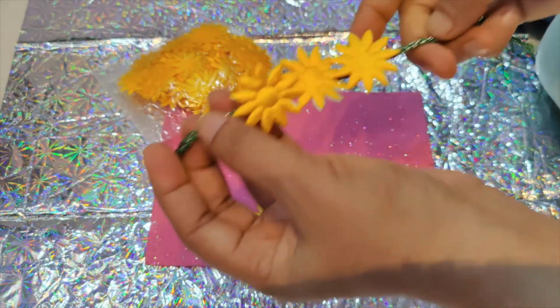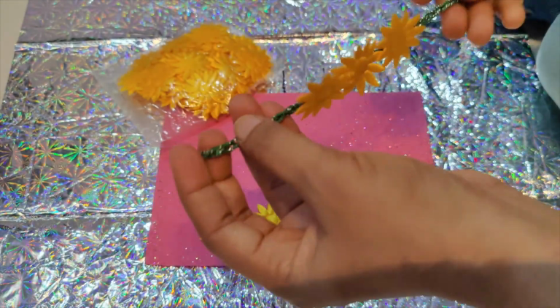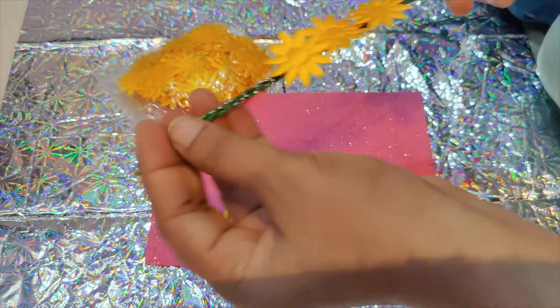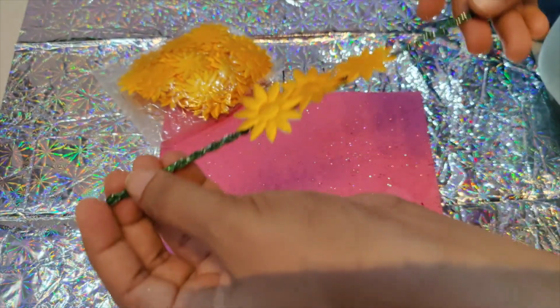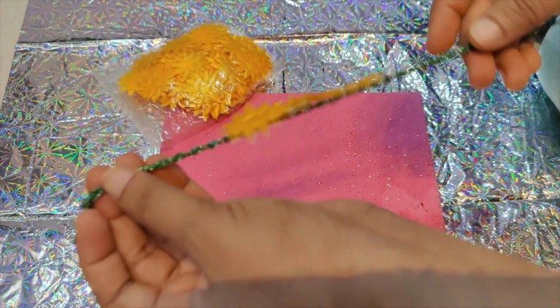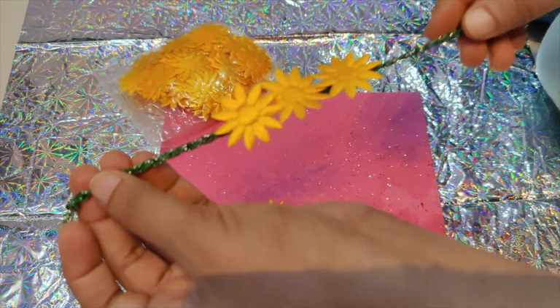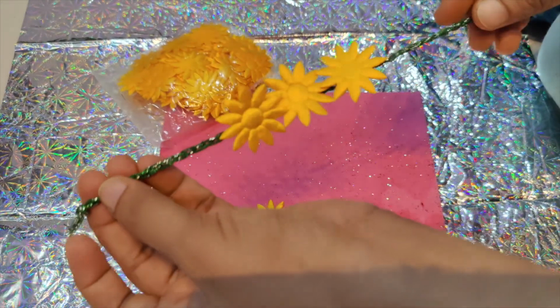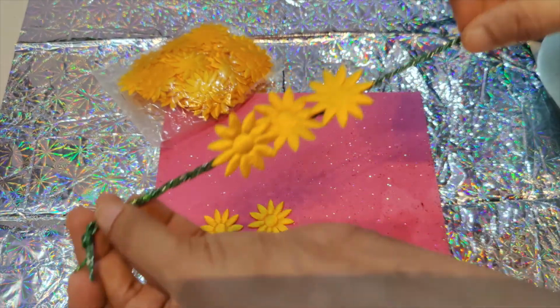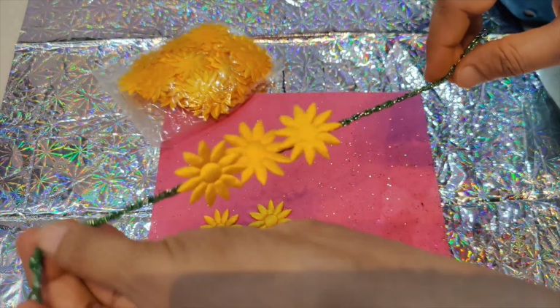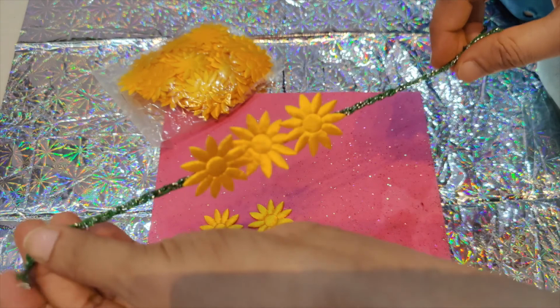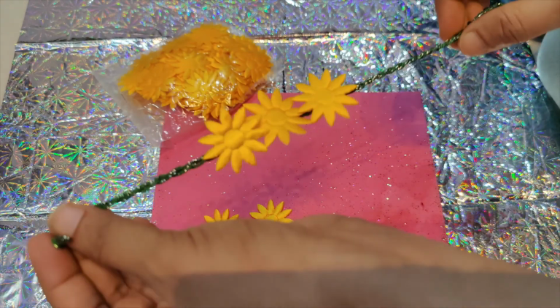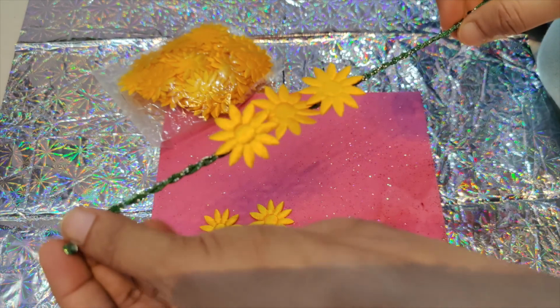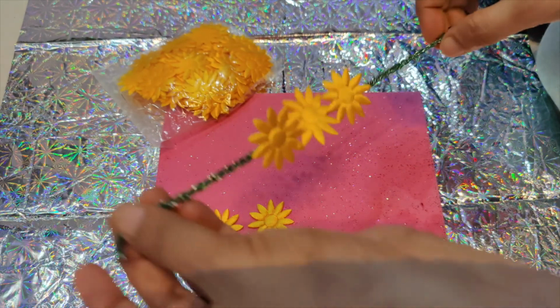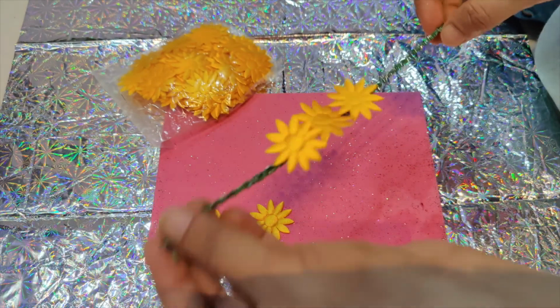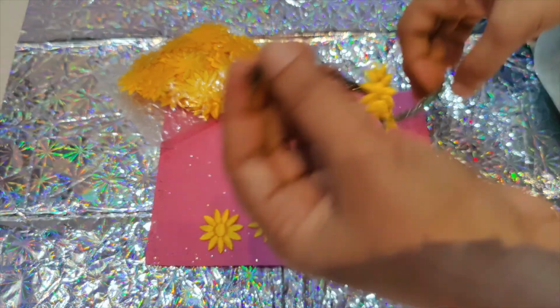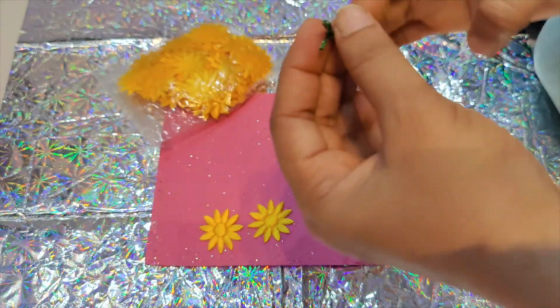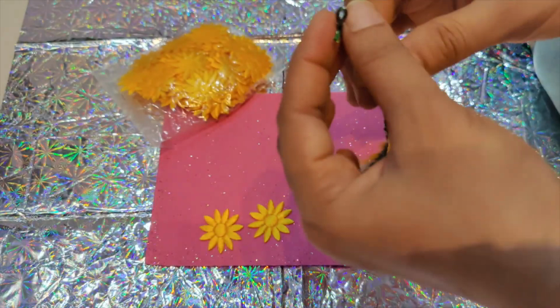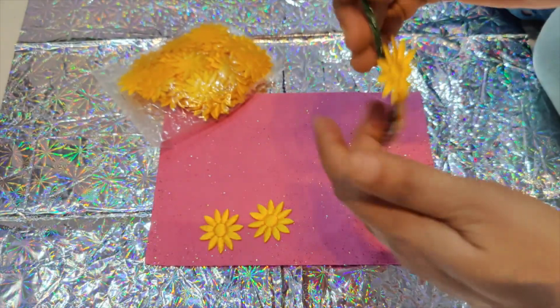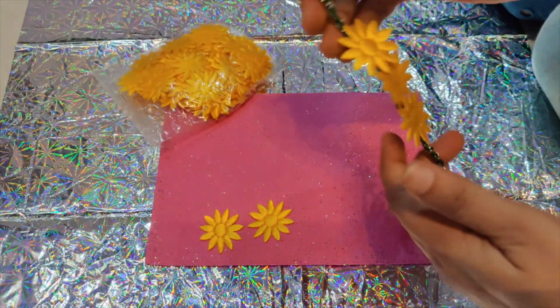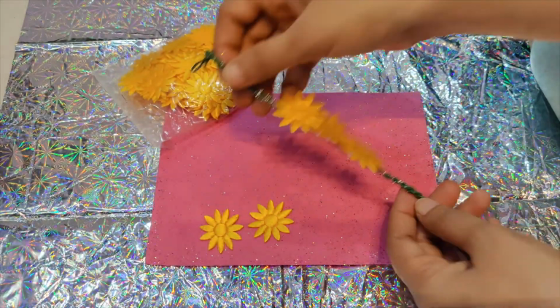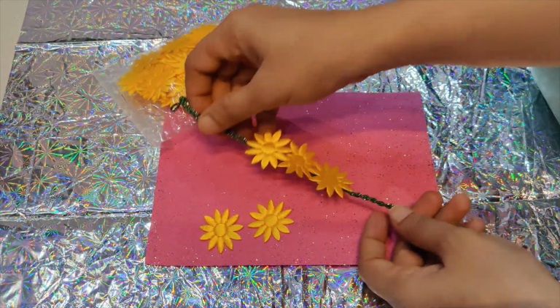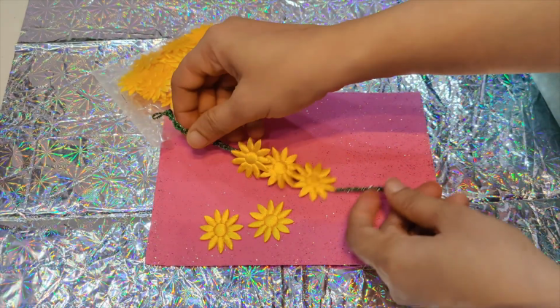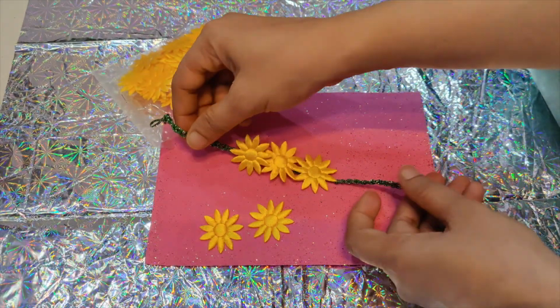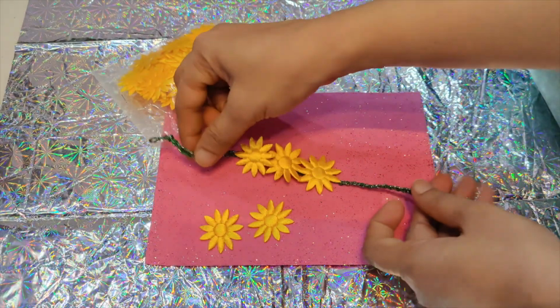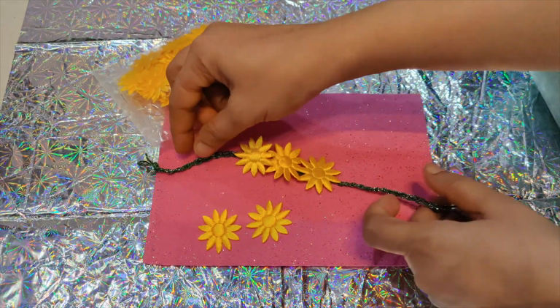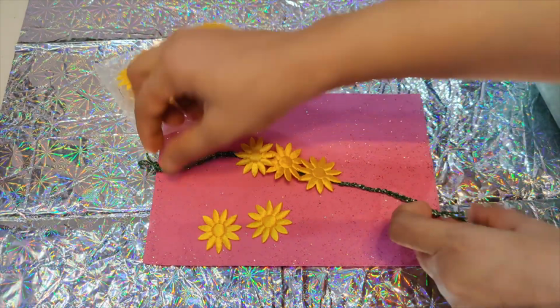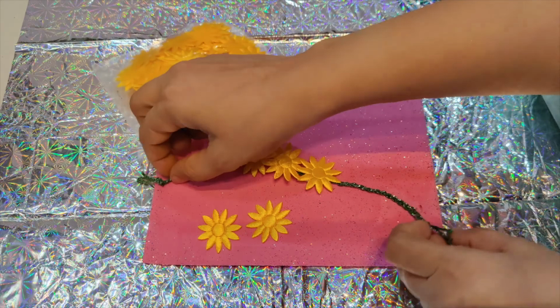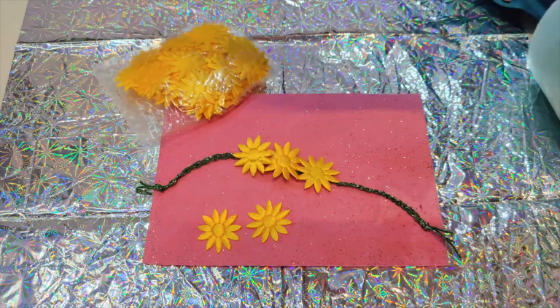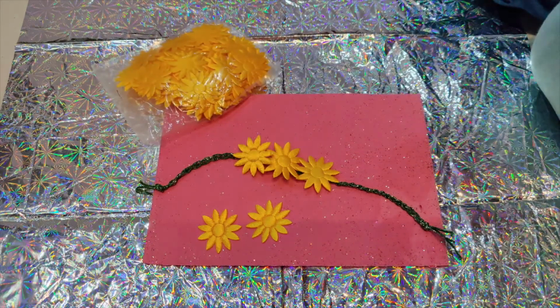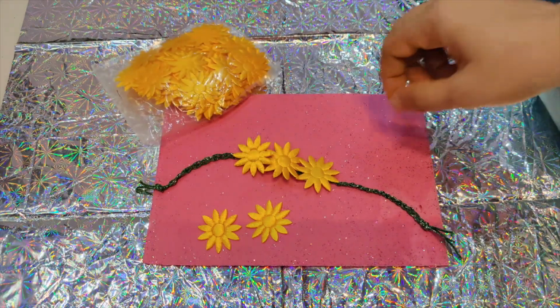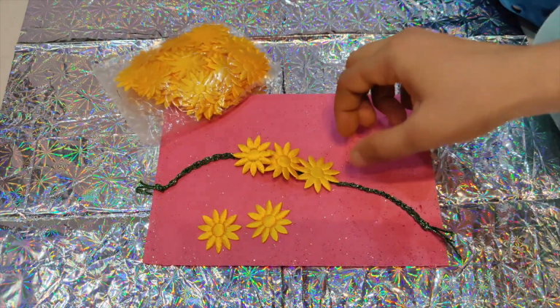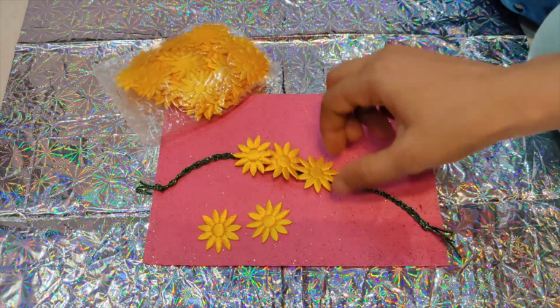Three flowers are looking quite pretty. If you want to put more, that is totally up to you and how you want to design your Rakhi.